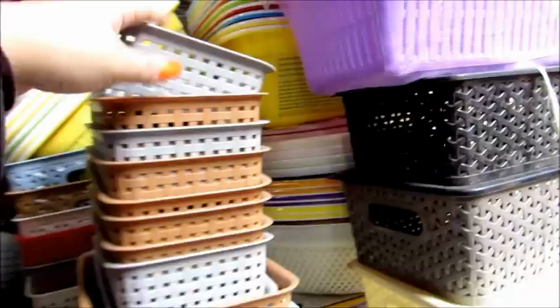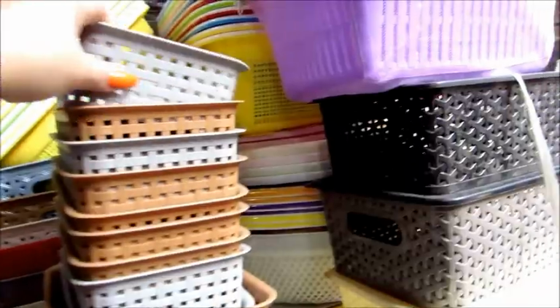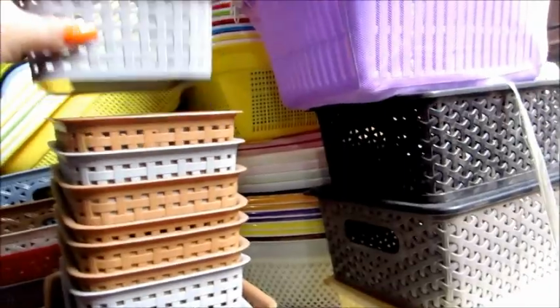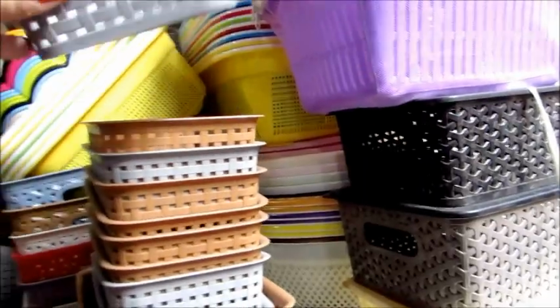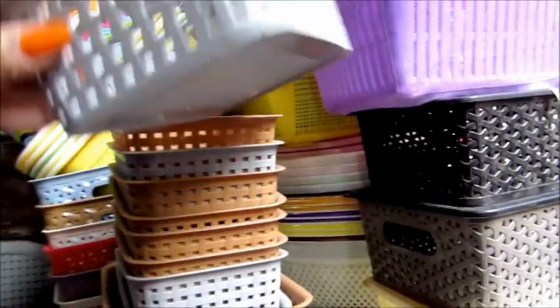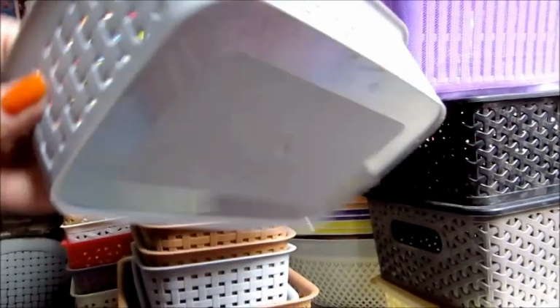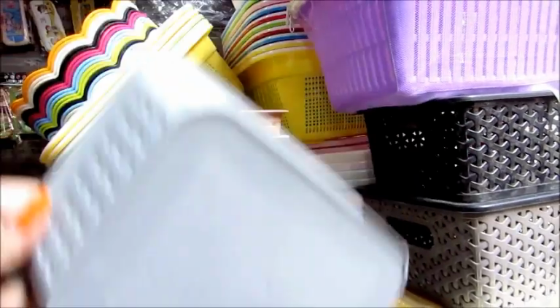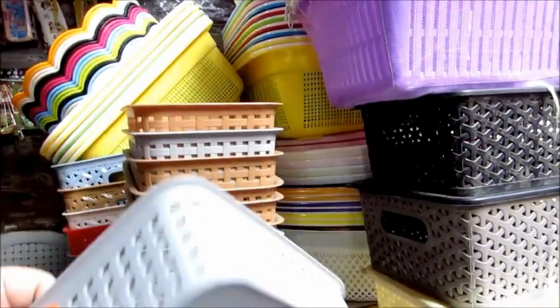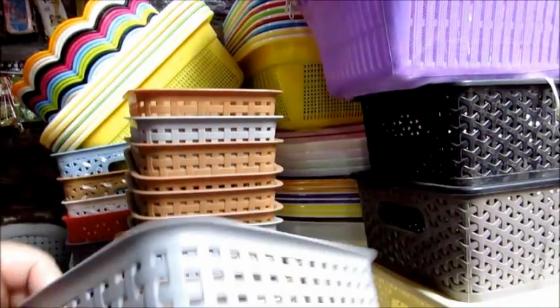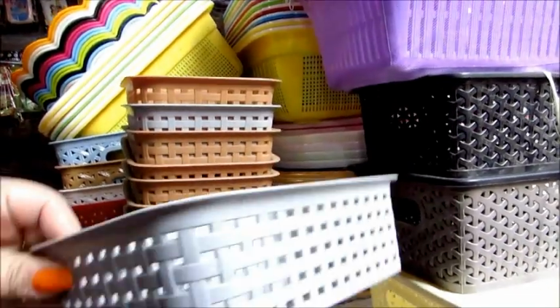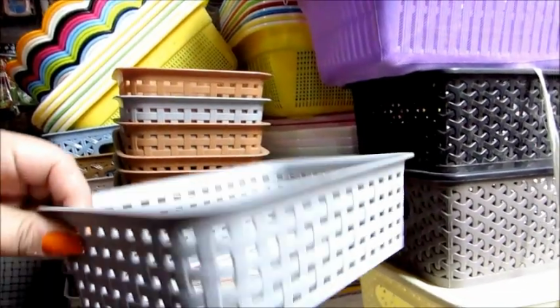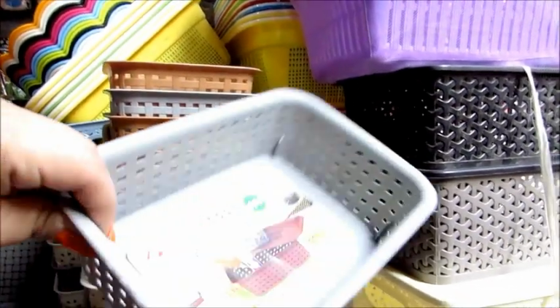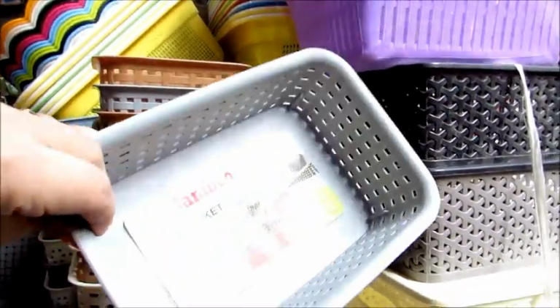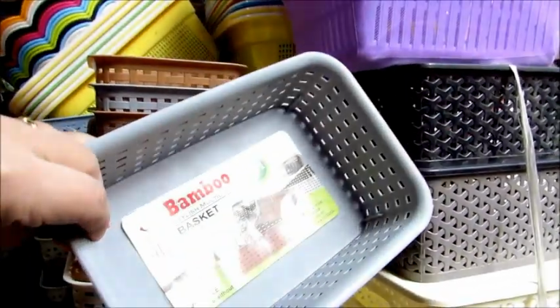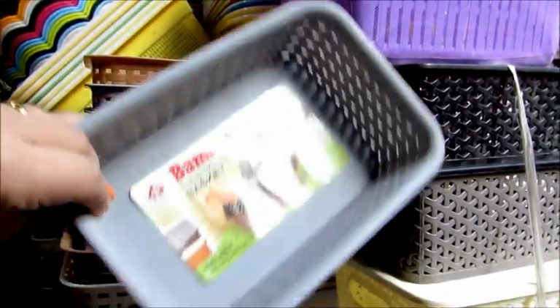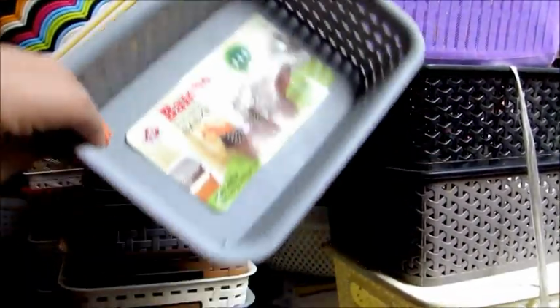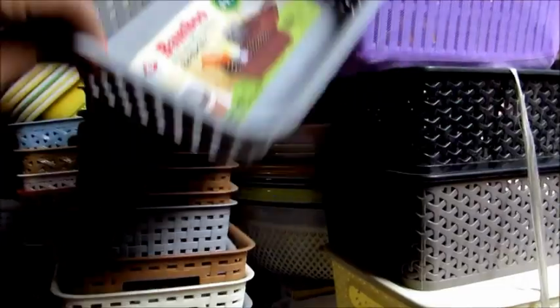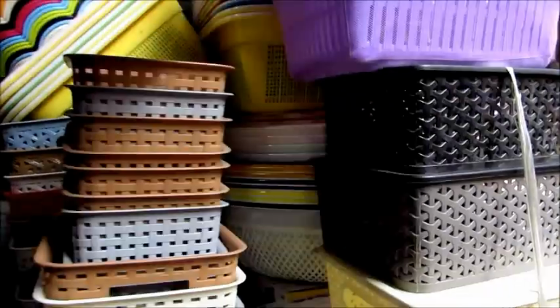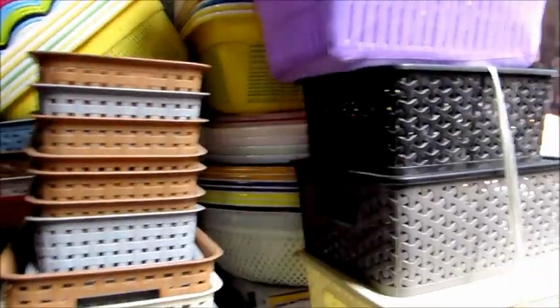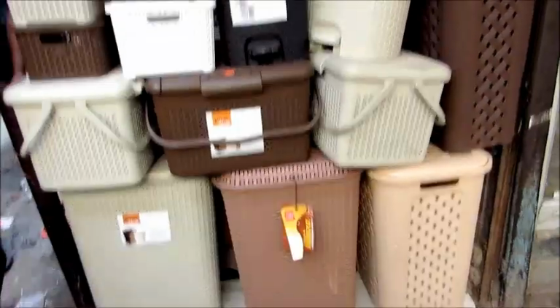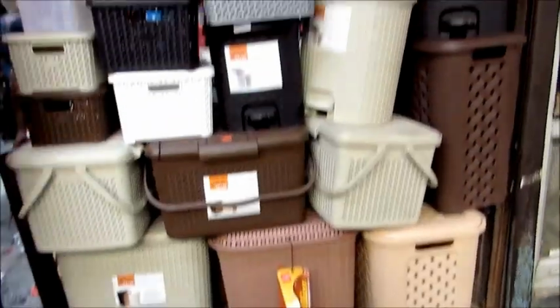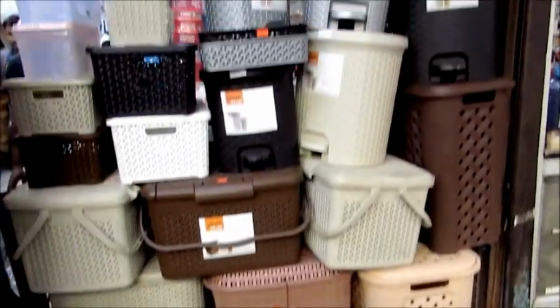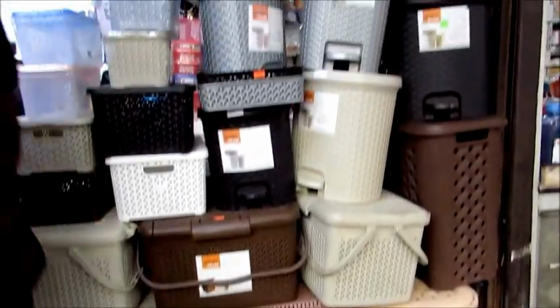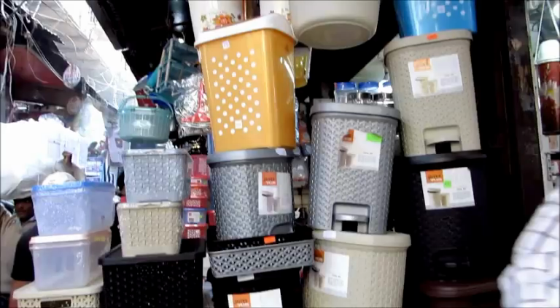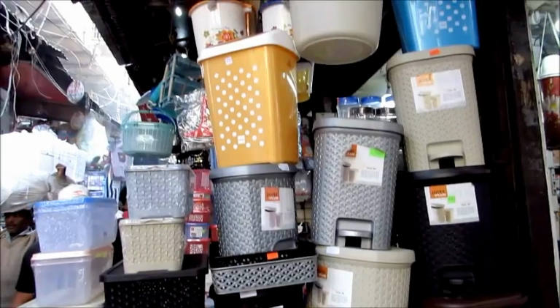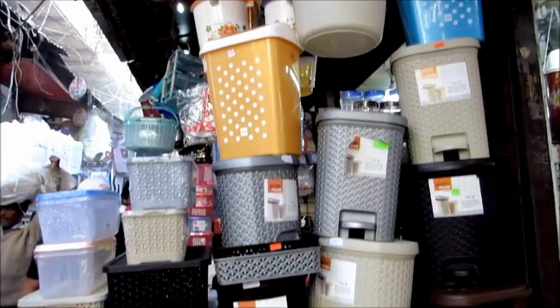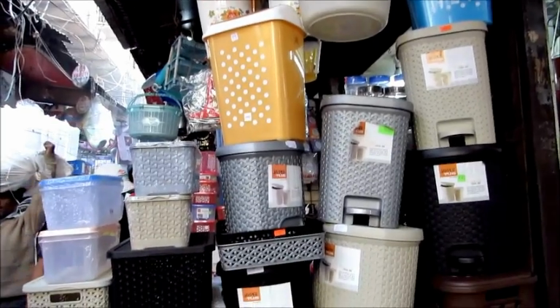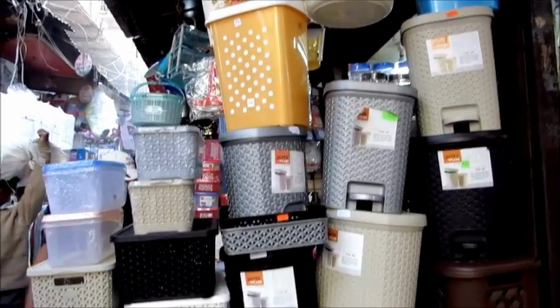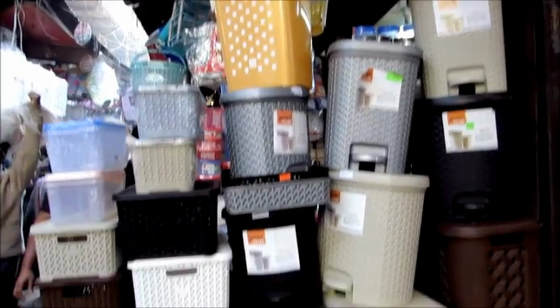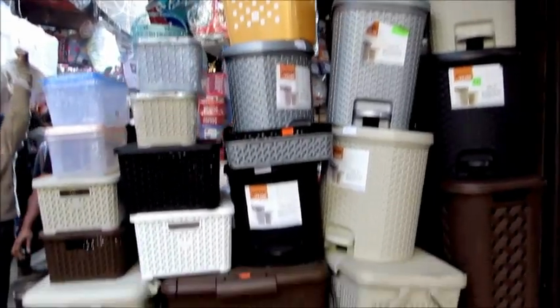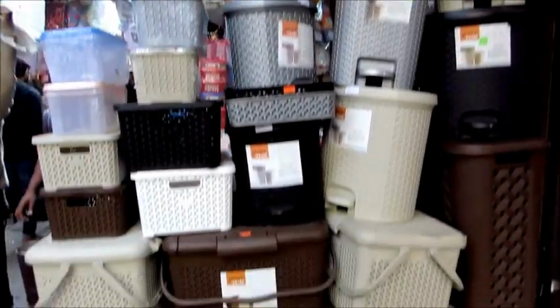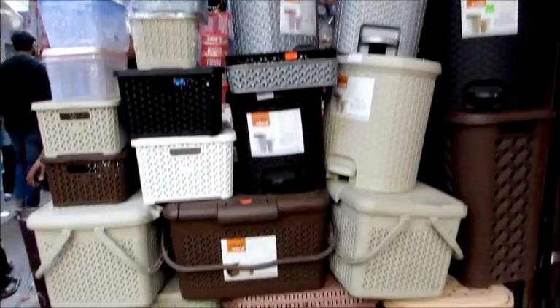I wanted these to keep my lipstick and cosmetic products, and these are the perfect sizes. These are laundry bags, picnic bags, vegetable bags, as well as dustbins.